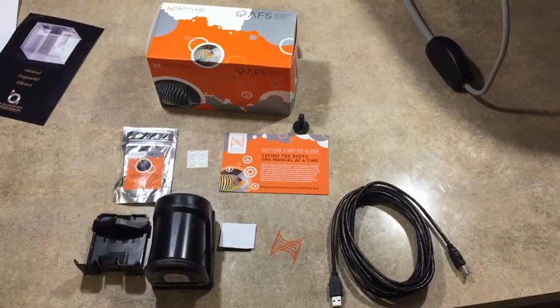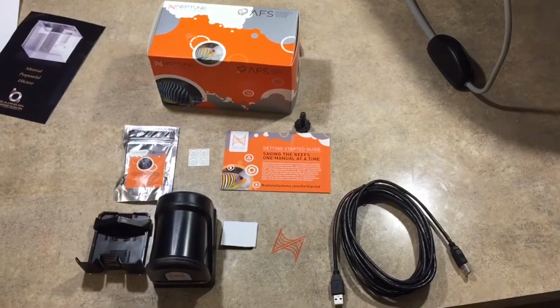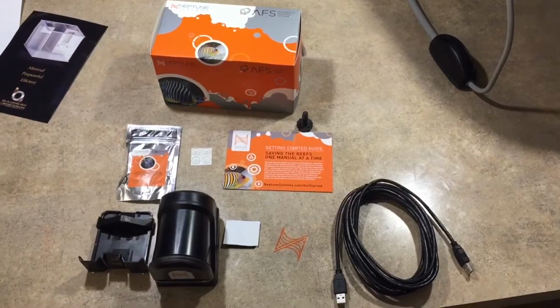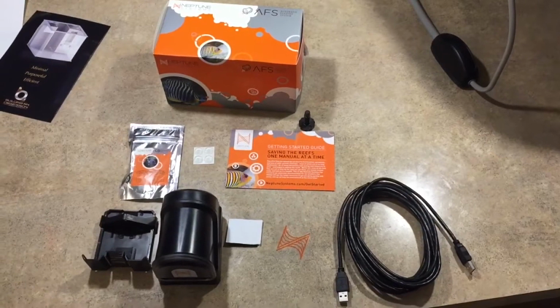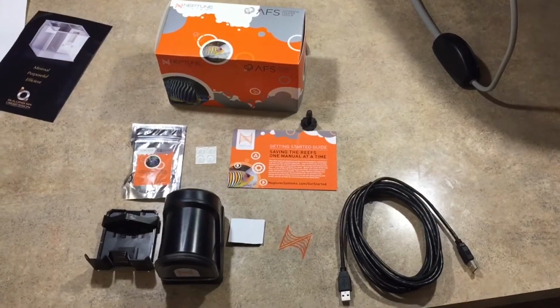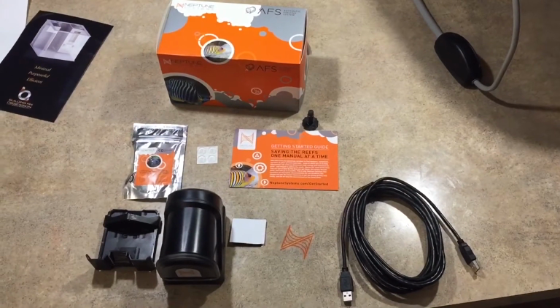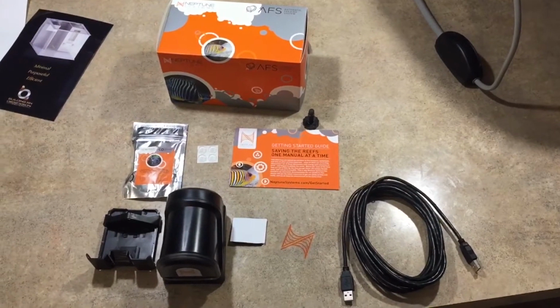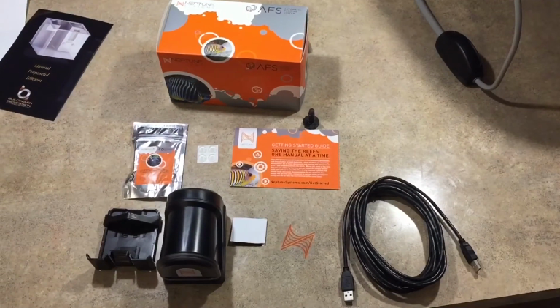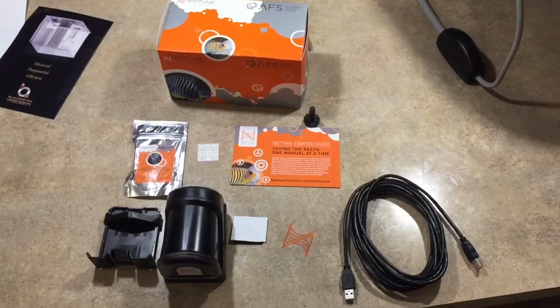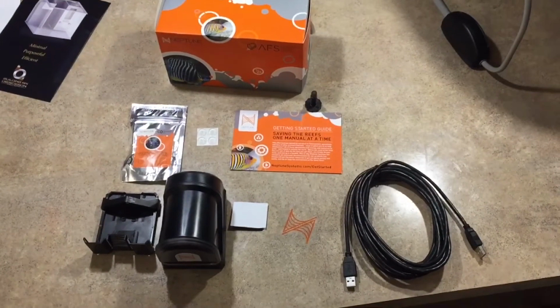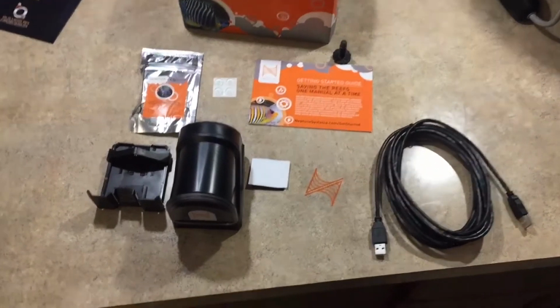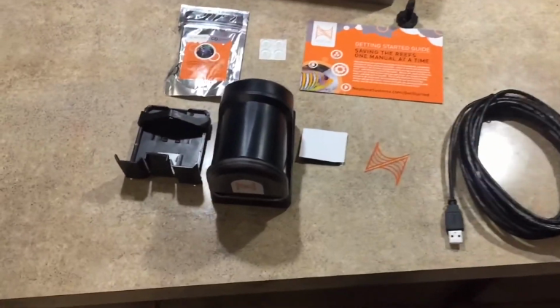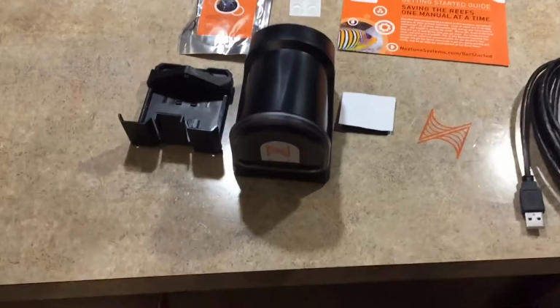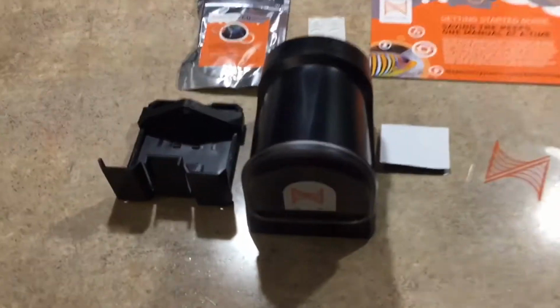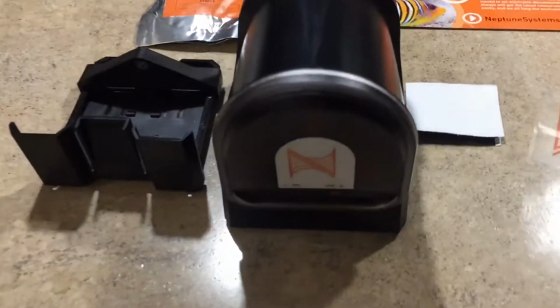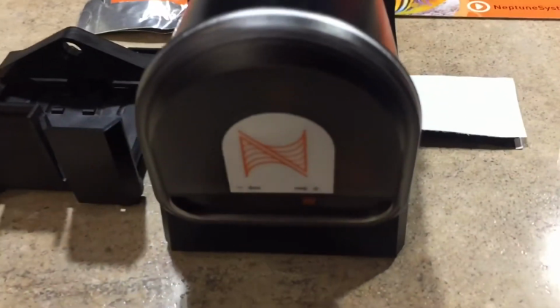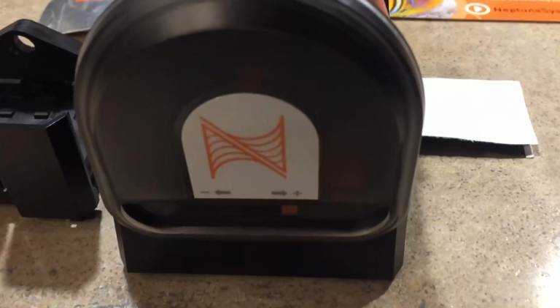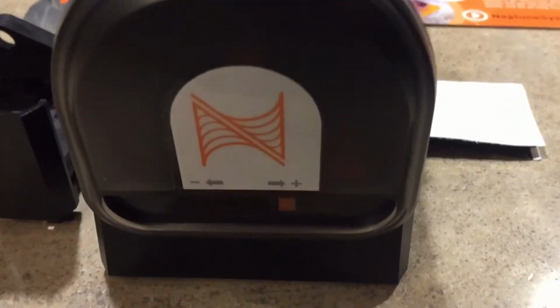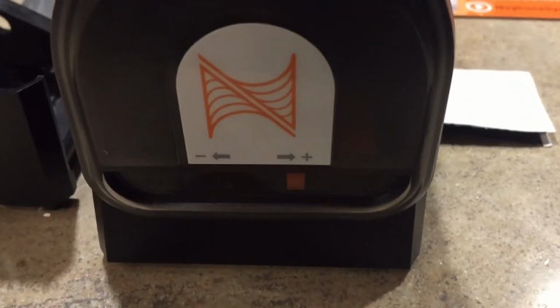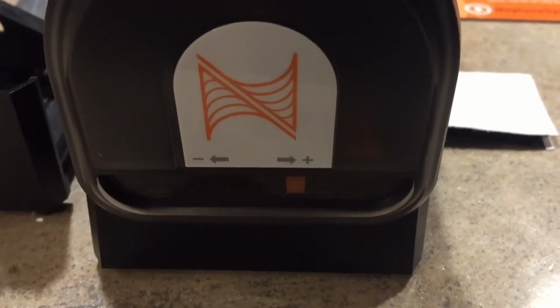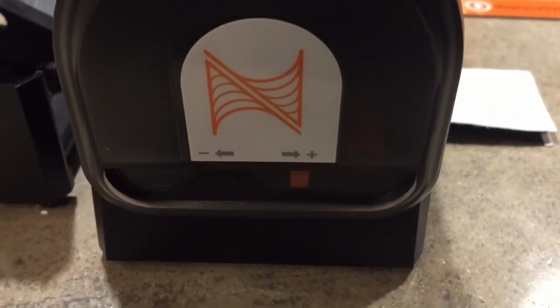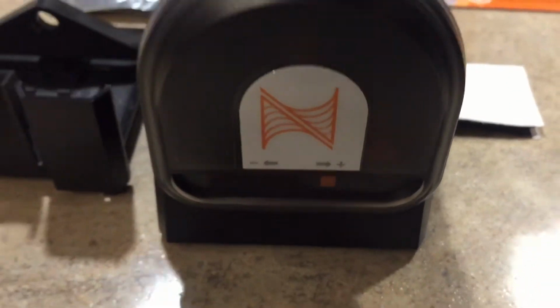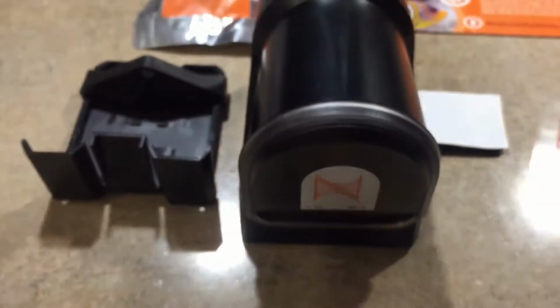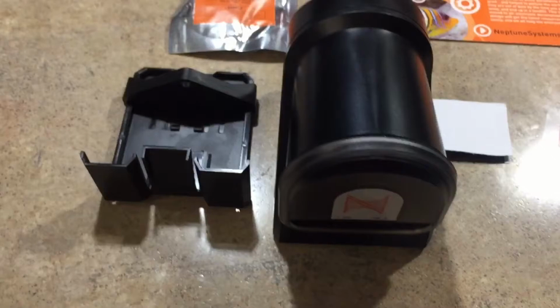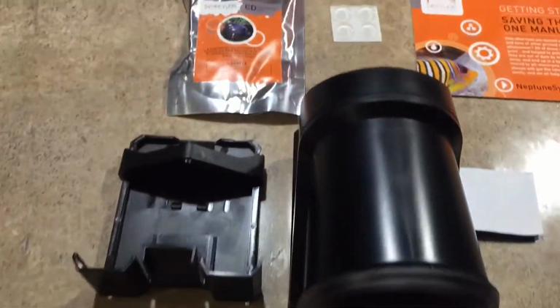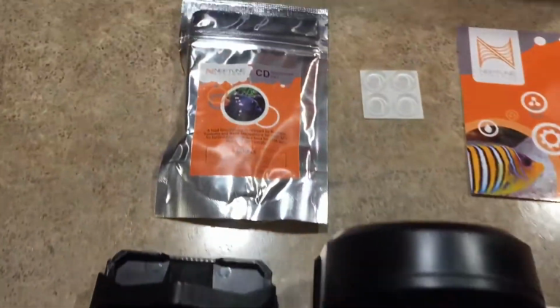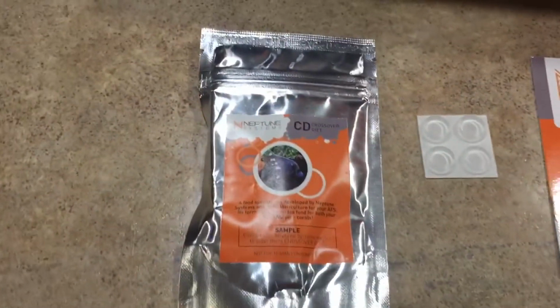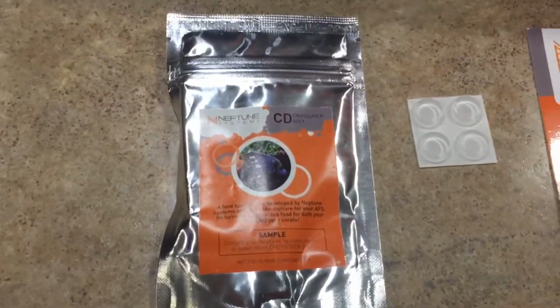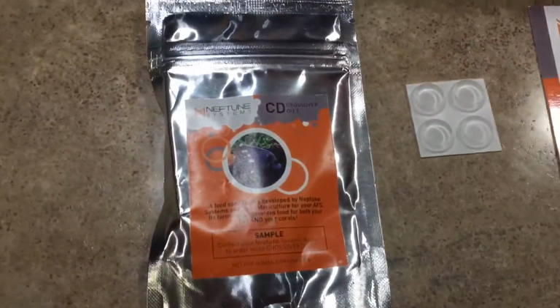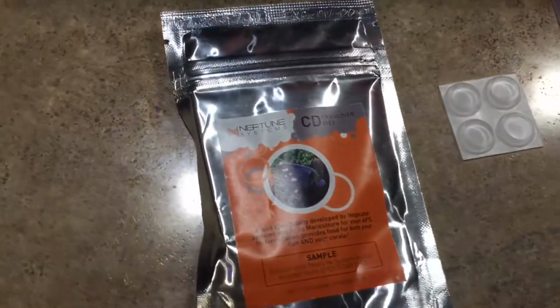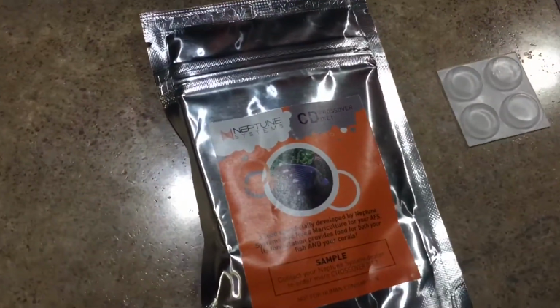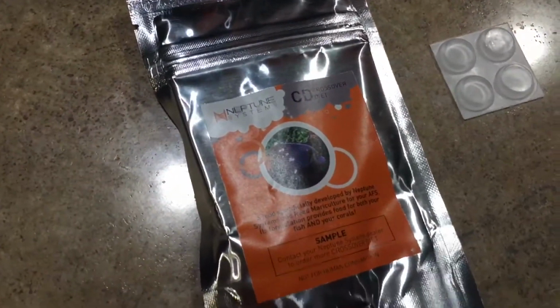Inside of the box you can see we got the auto feeder, we got the bracket, we have the Aquabus cable, and they even send you some sample Neptune food, so that's pretty cool.